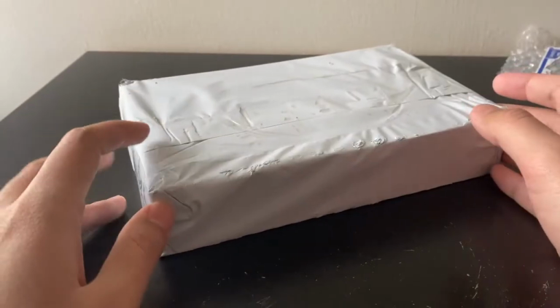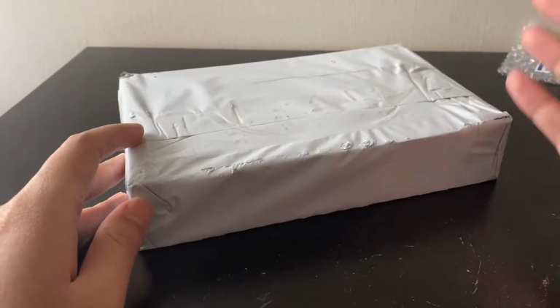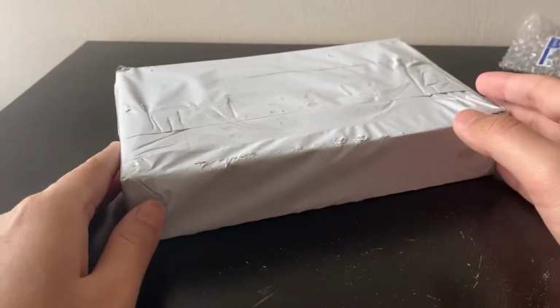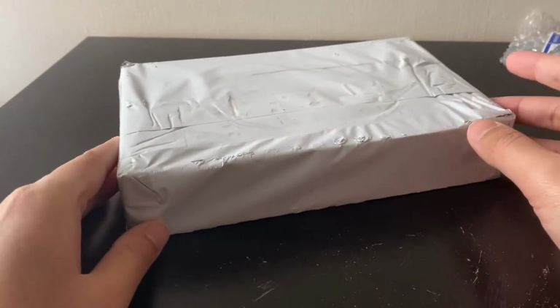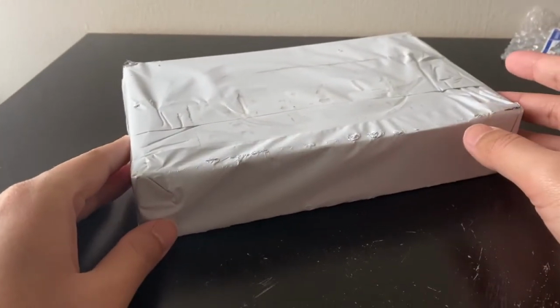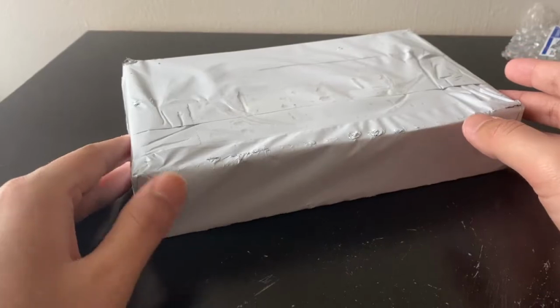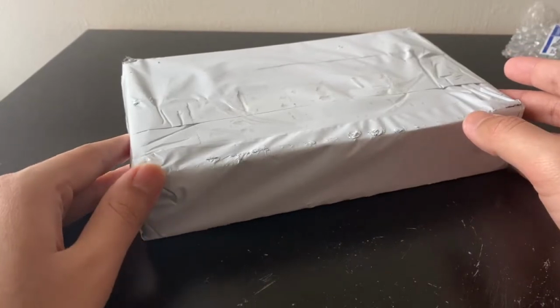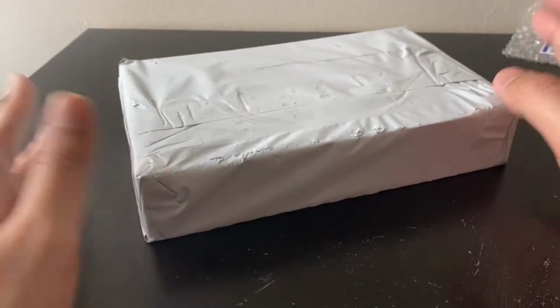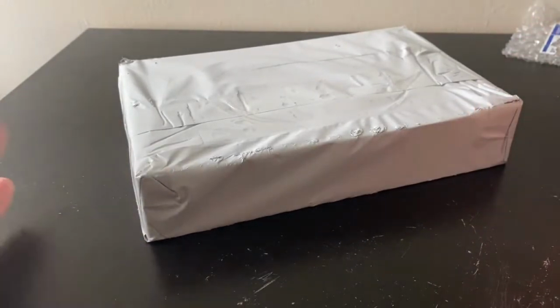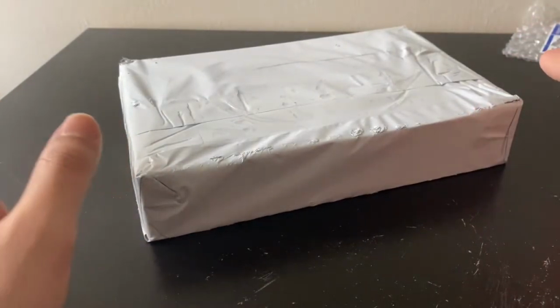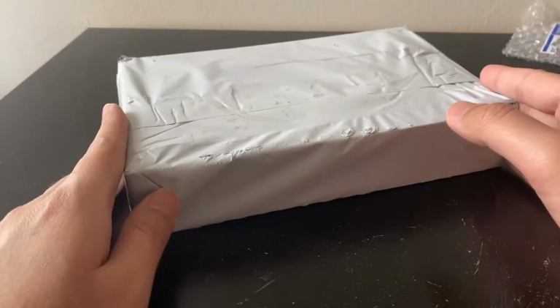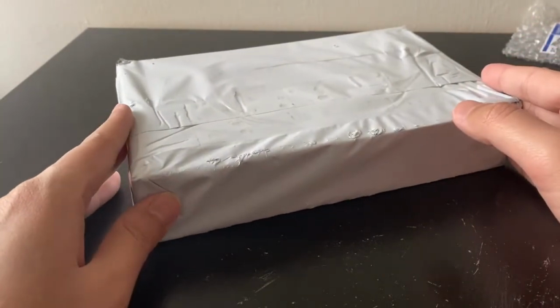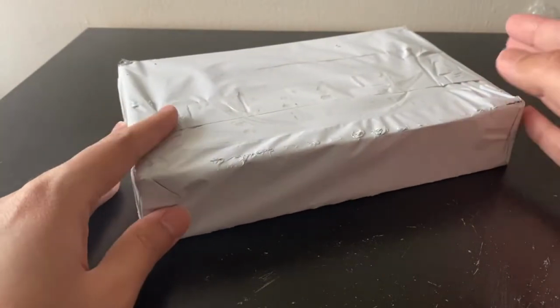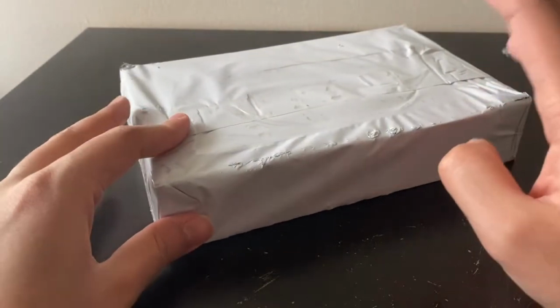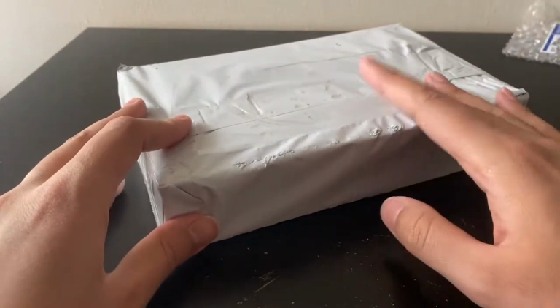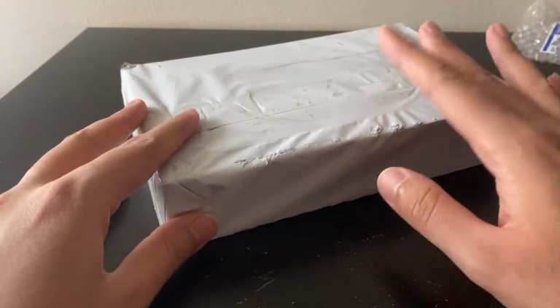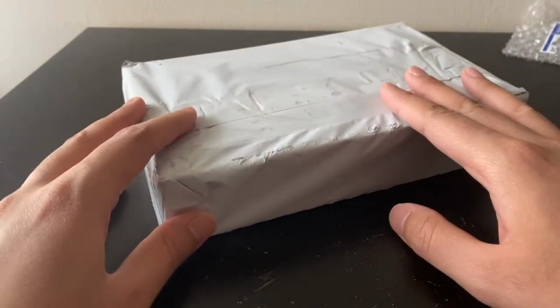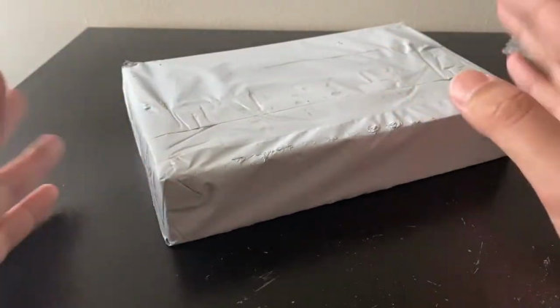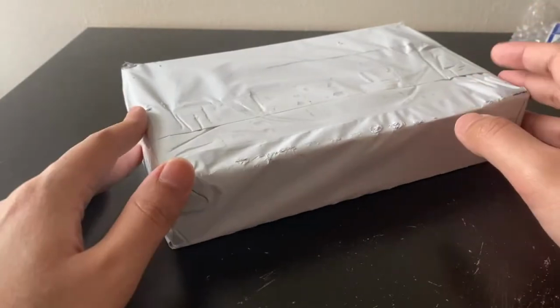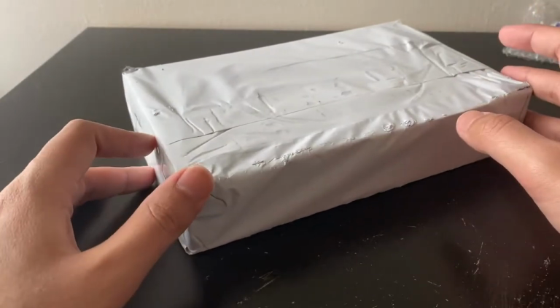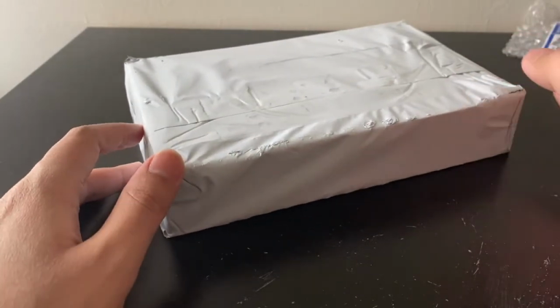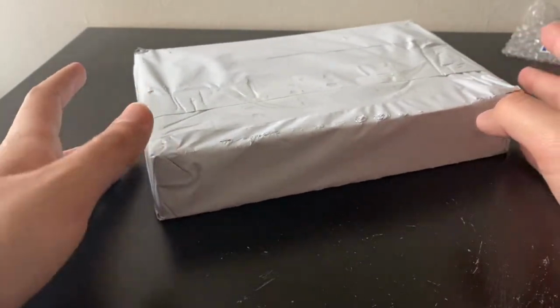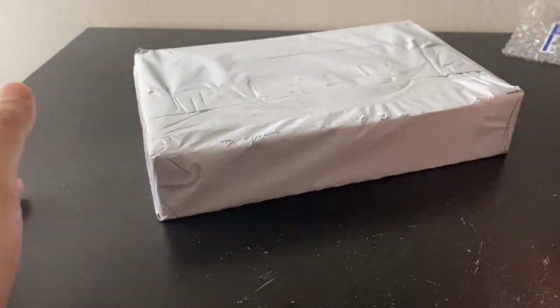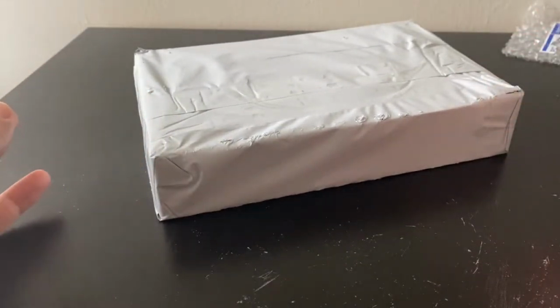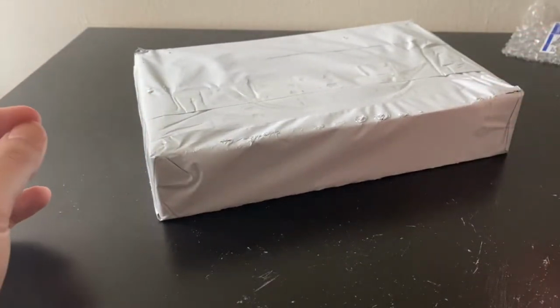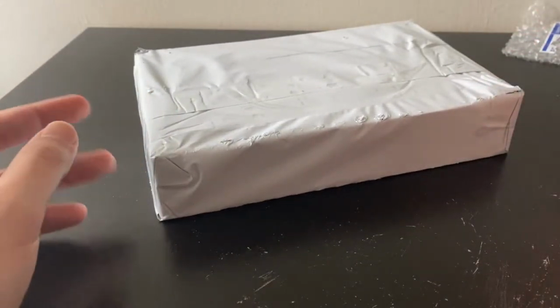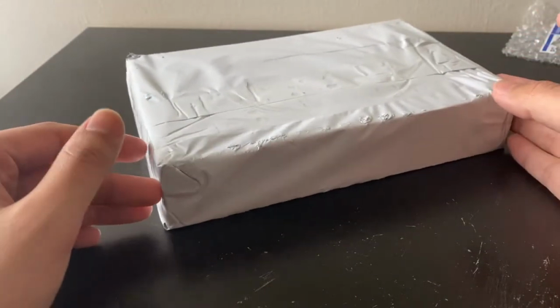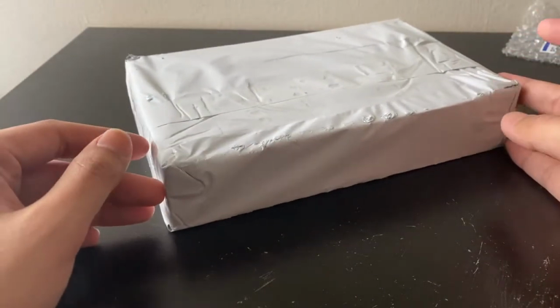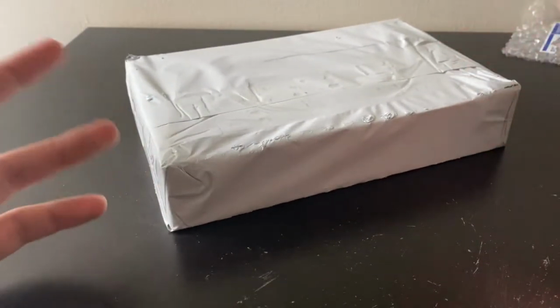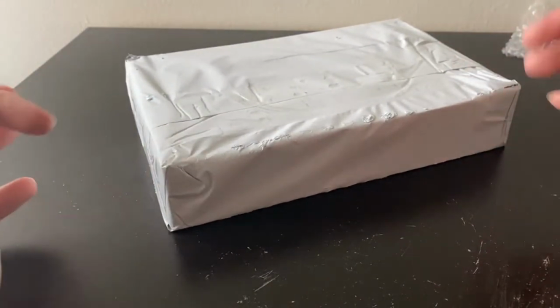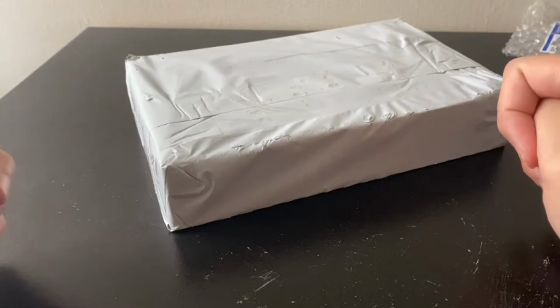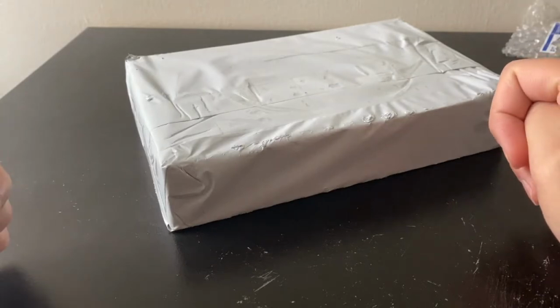Welcome back to another video. In this video I'll be showing you a phone that I believe is a really special phone and played a major part in the history of smartphones and phones in general.